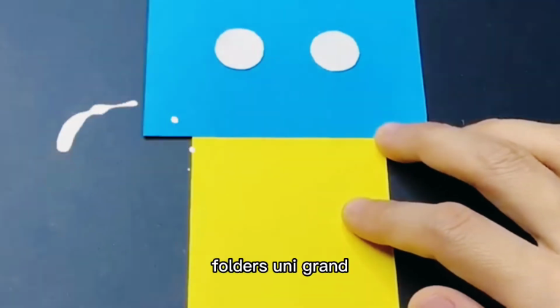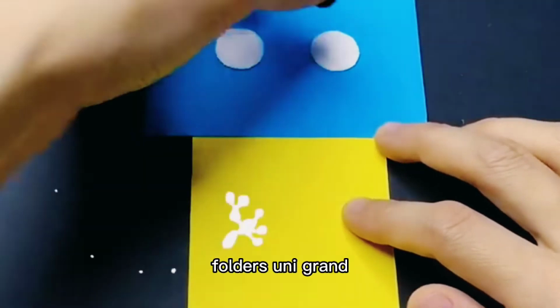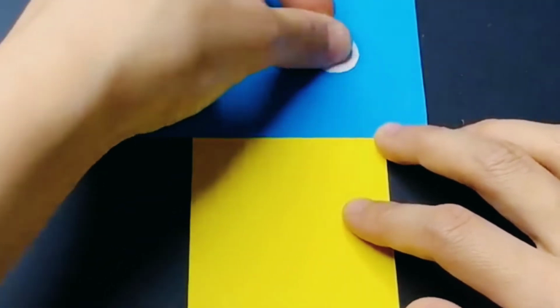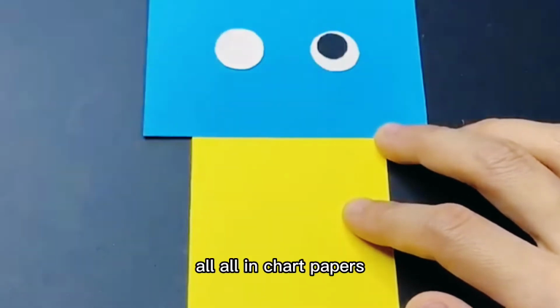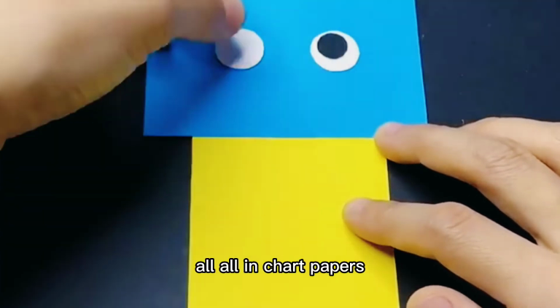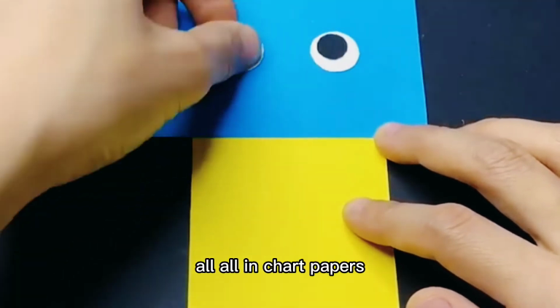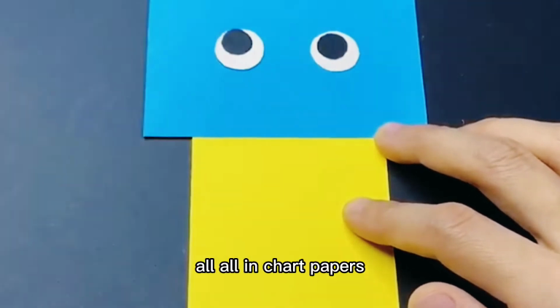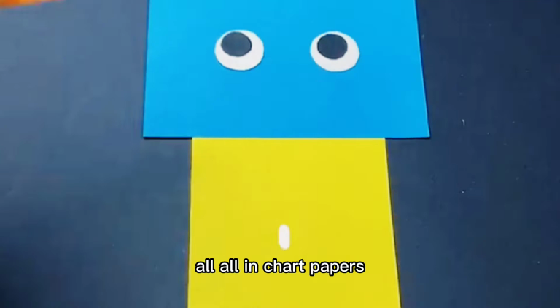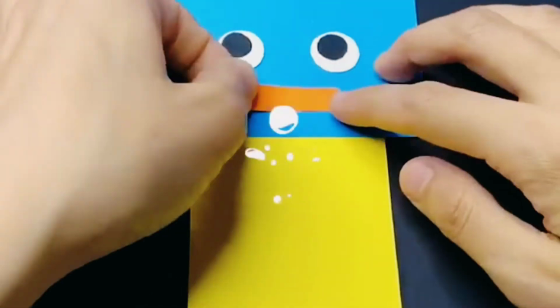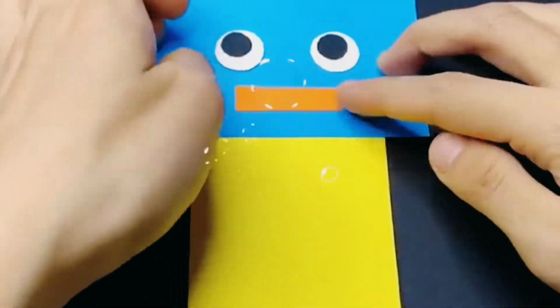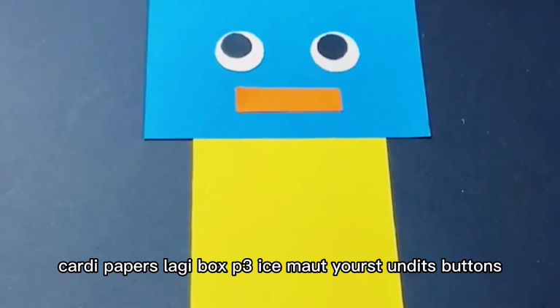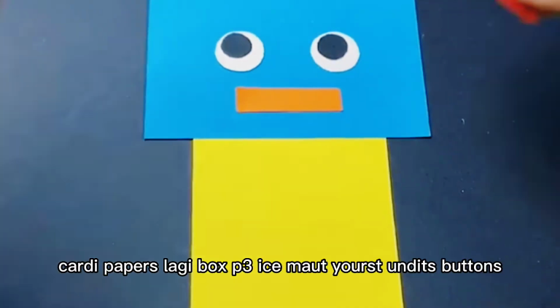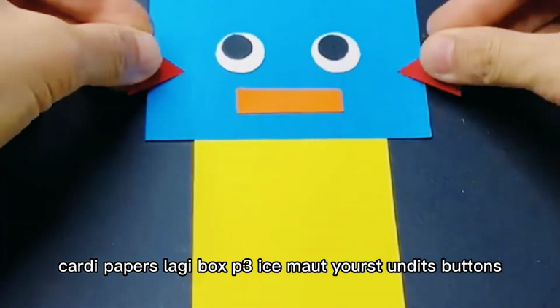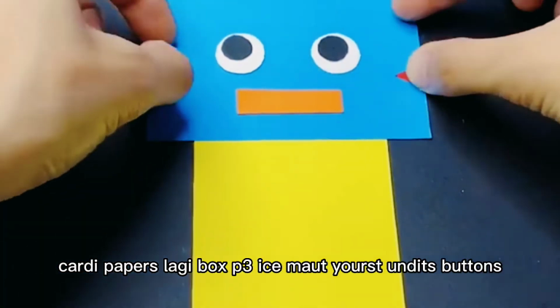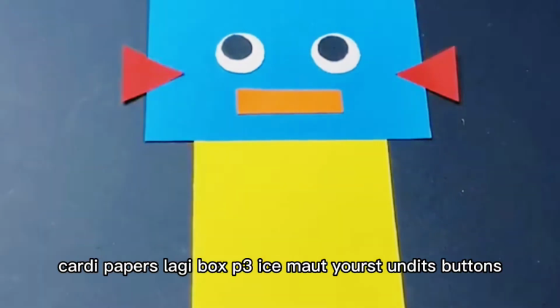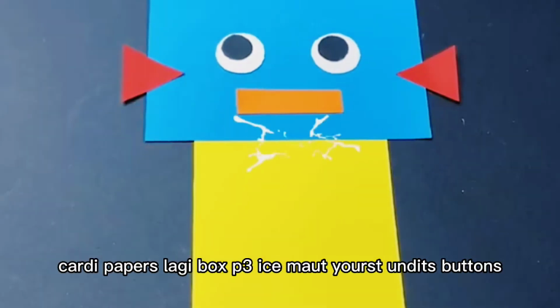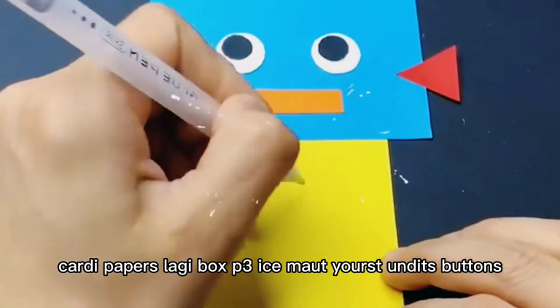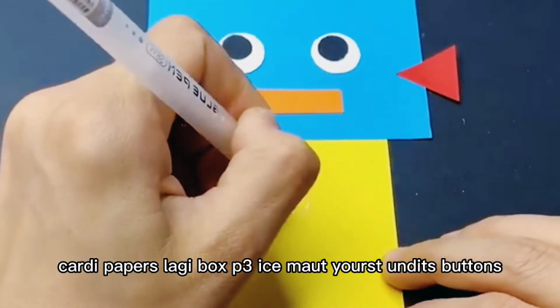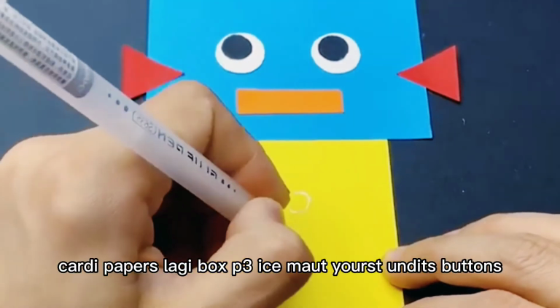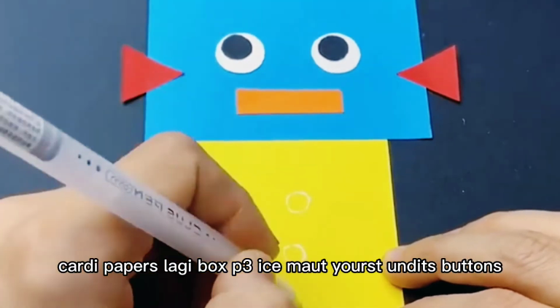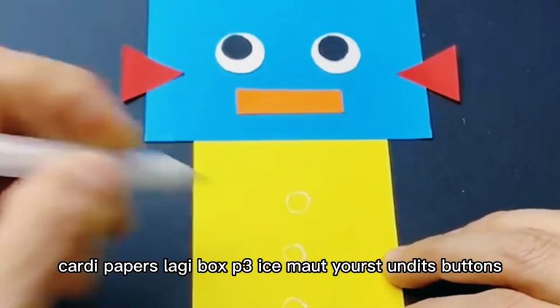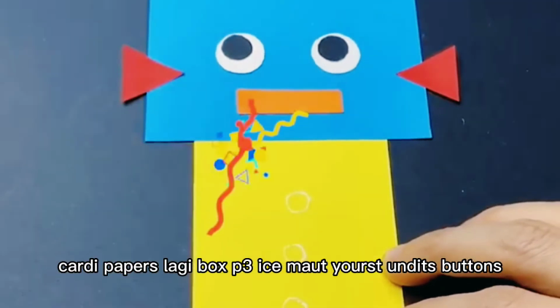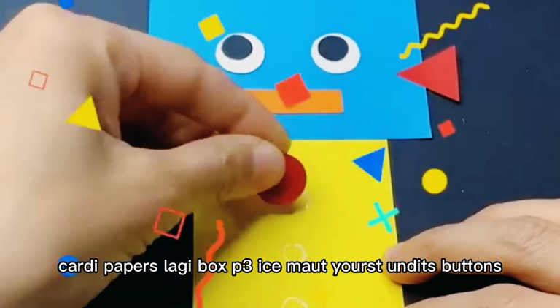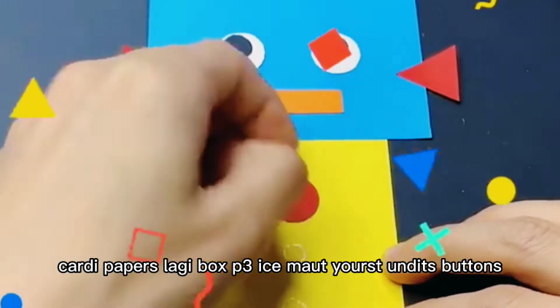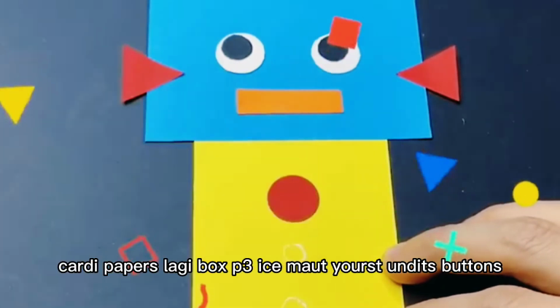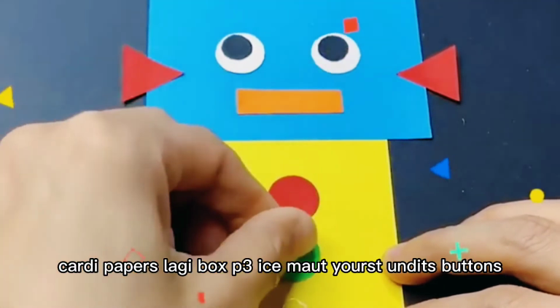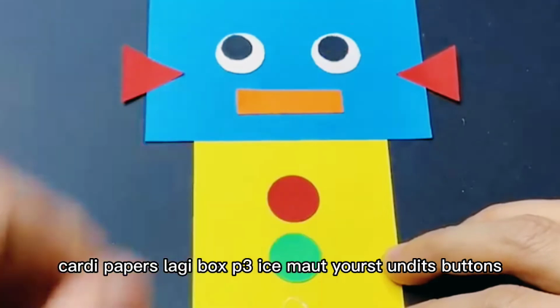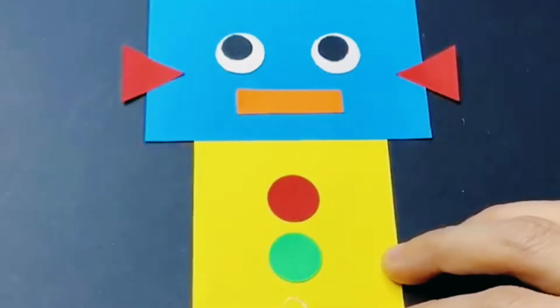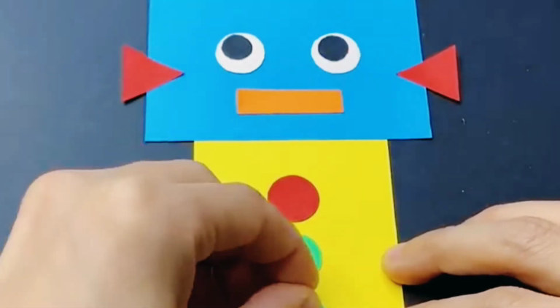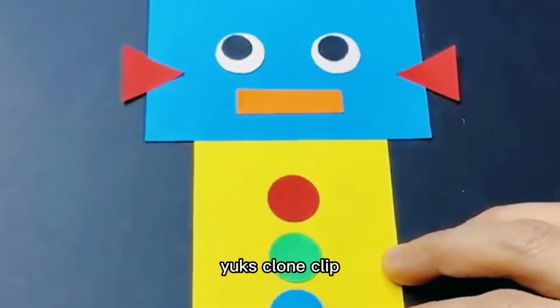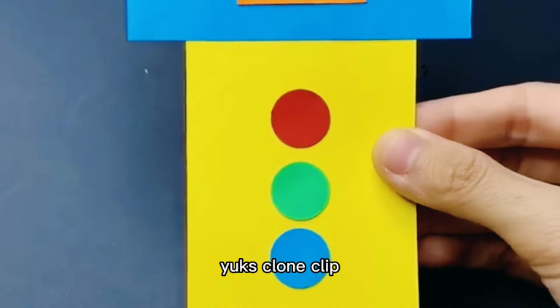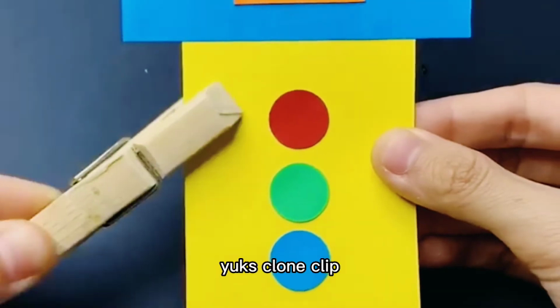Cut the papers like a box and paste the eyes, mouth, ears and its buttons. Use cloth clips as its hands and legs to look very good.